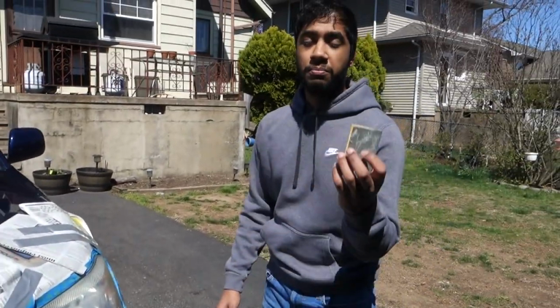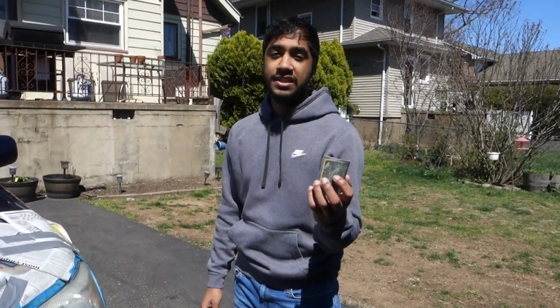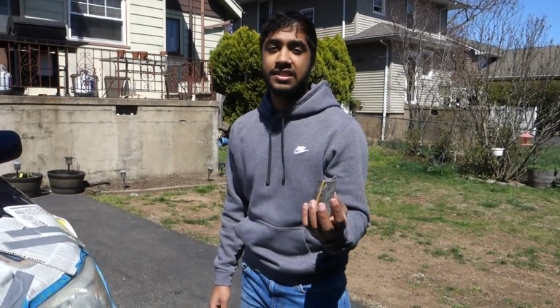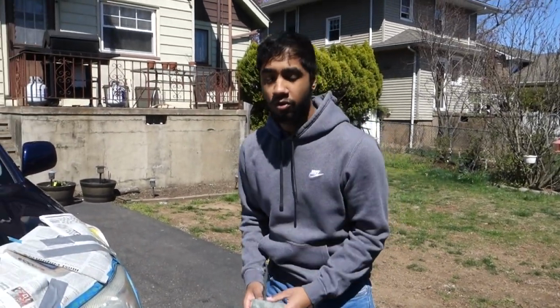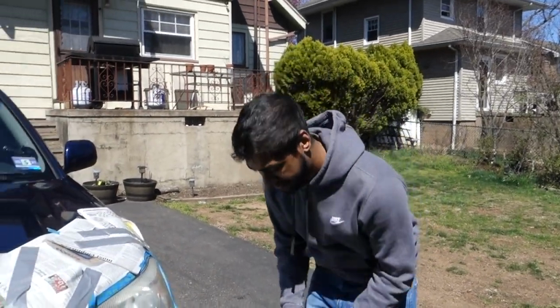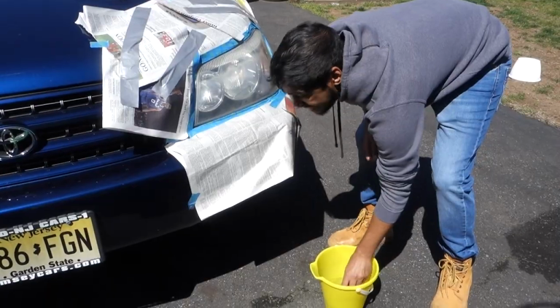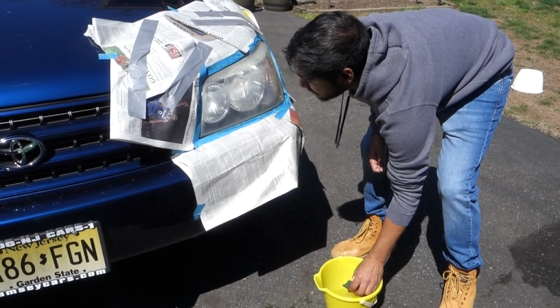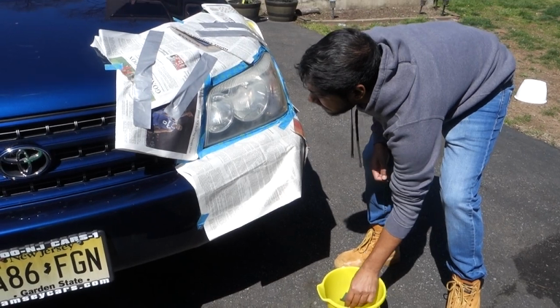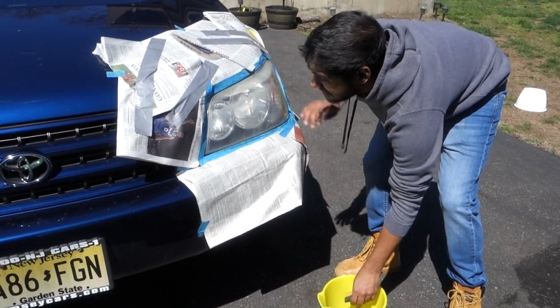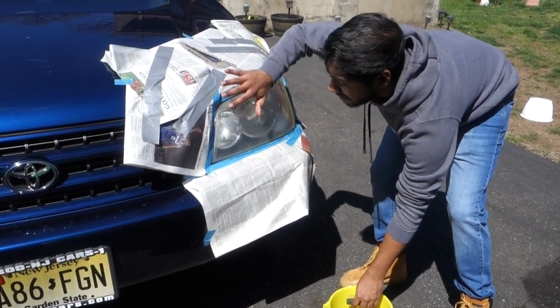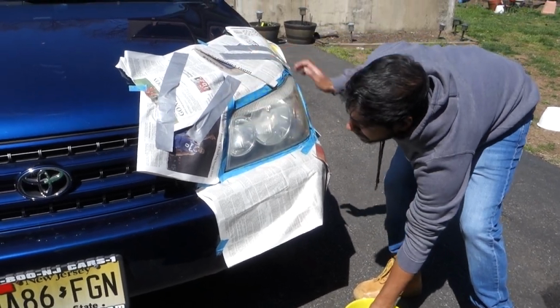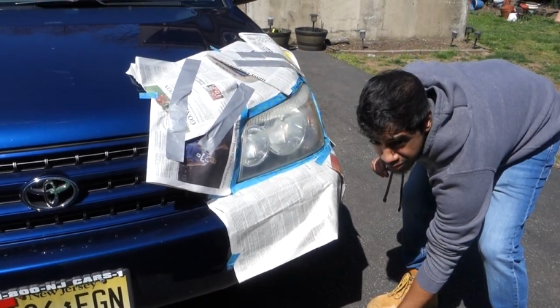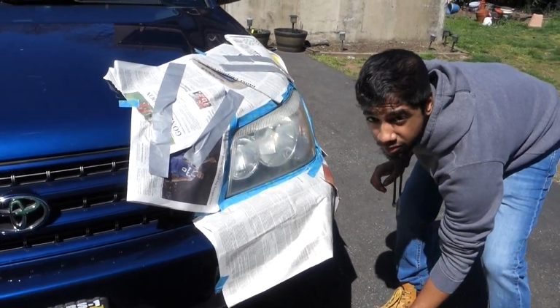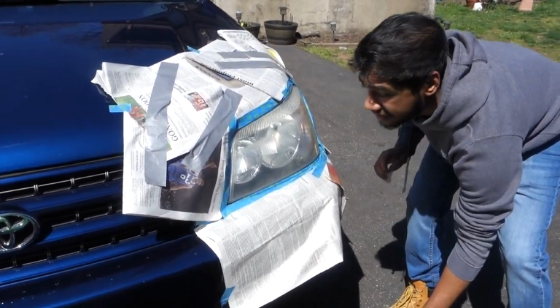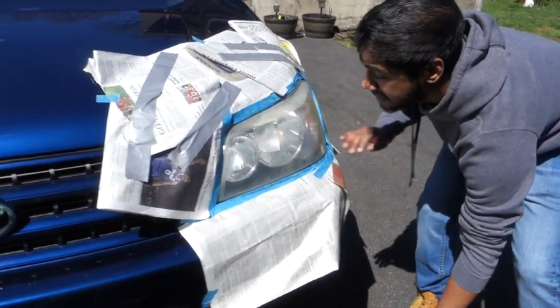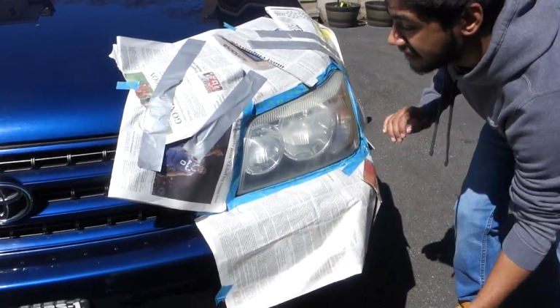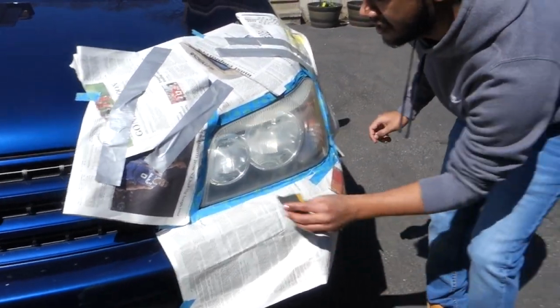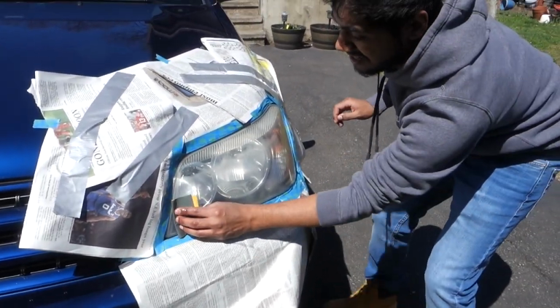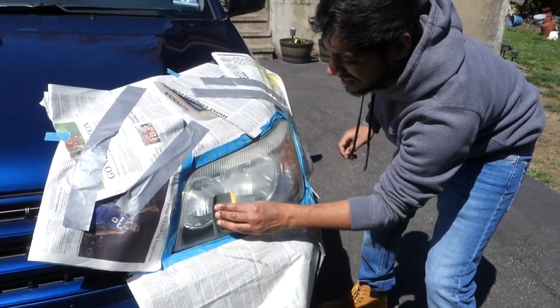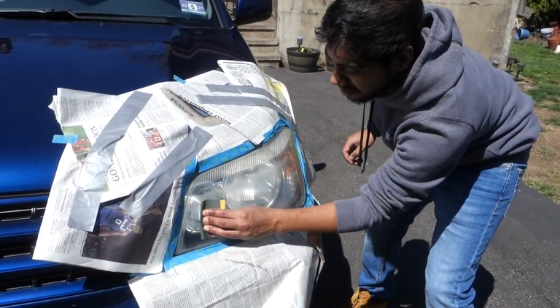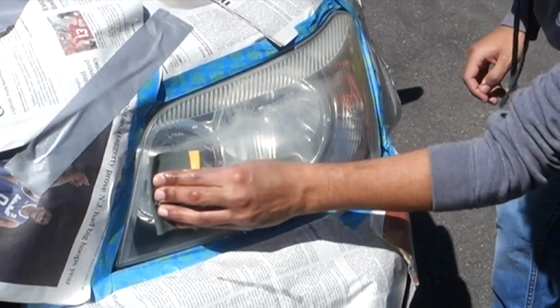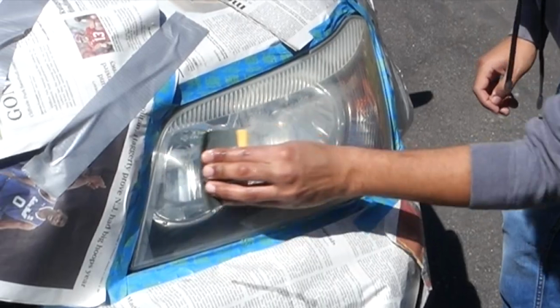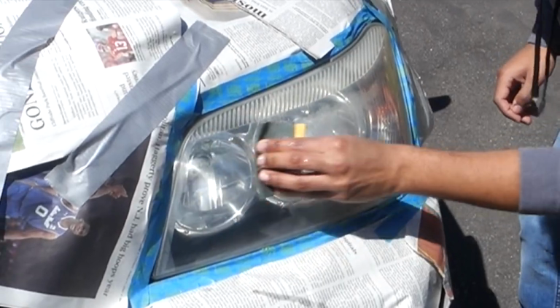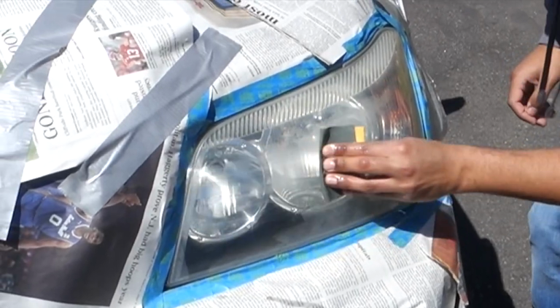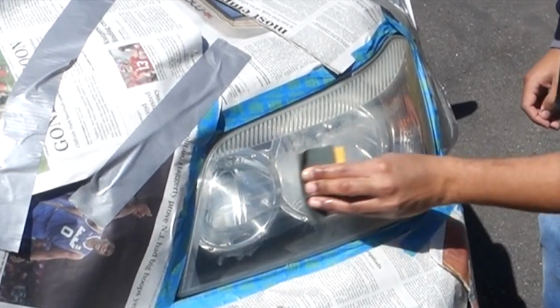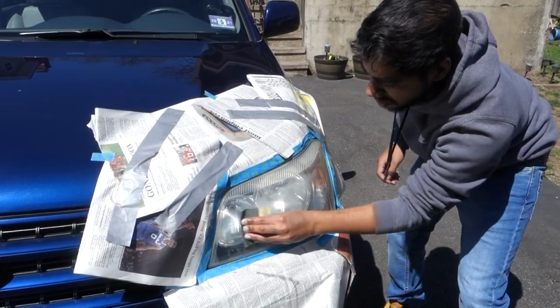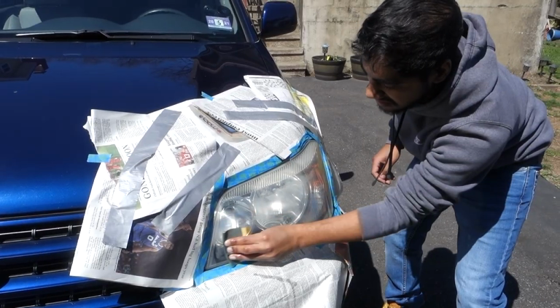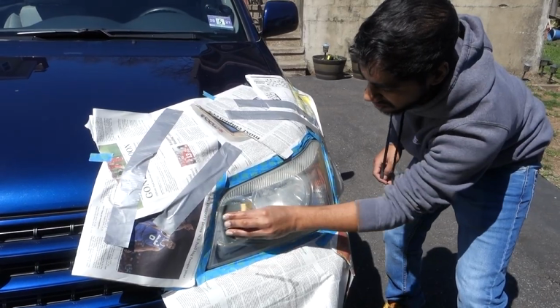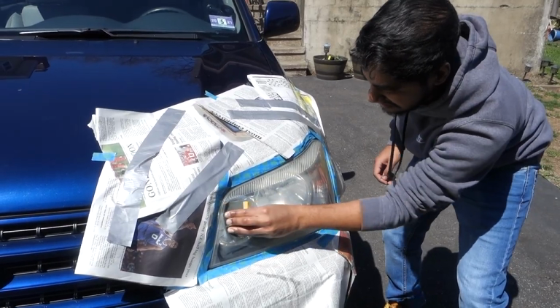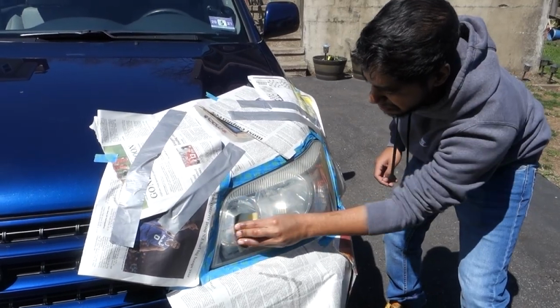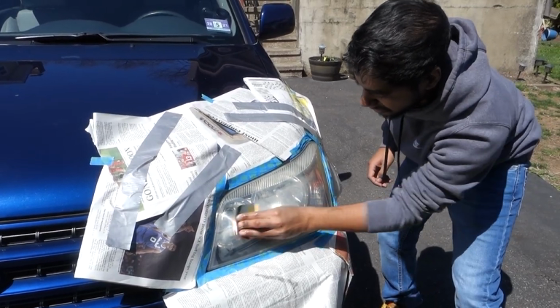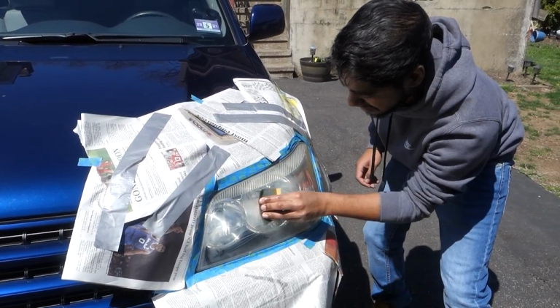You want to put the sandpaper inside the water, get it nice and wet. Now that you have all the newspaper around it protecting your car, just keep scrubbing to get all the nasty muck off of it.